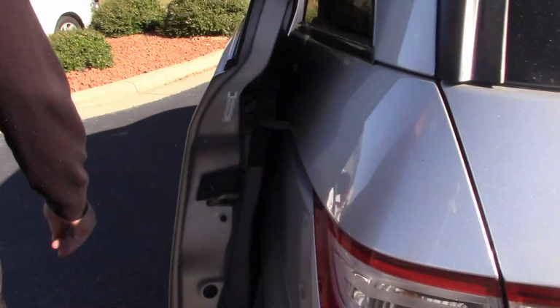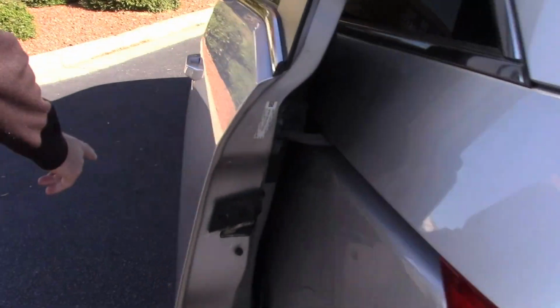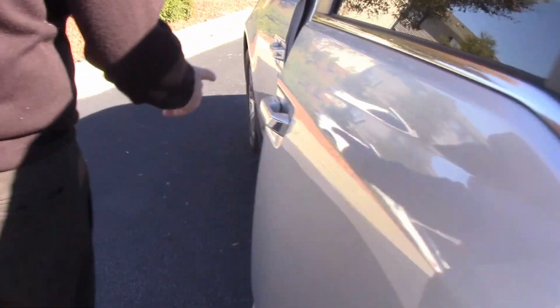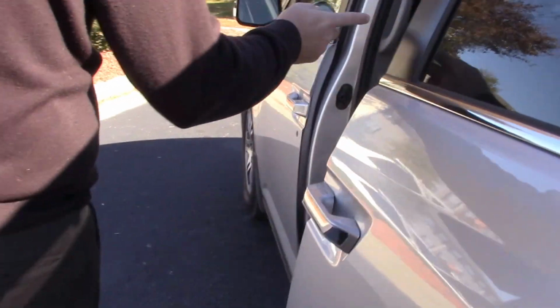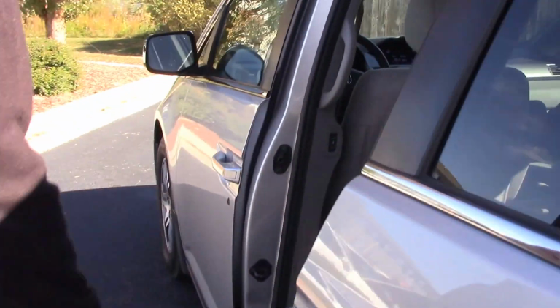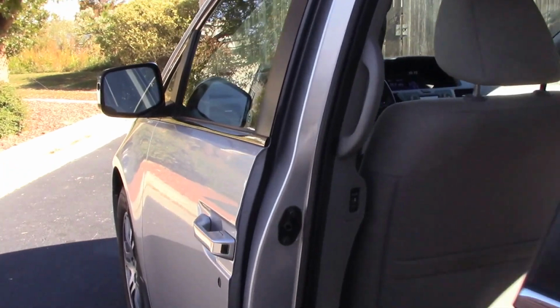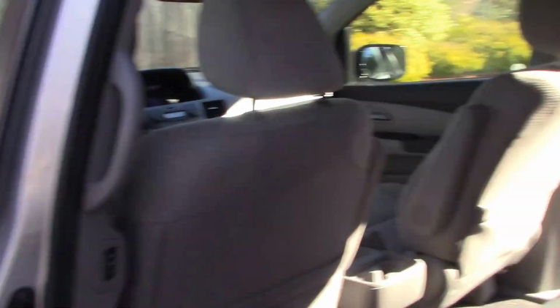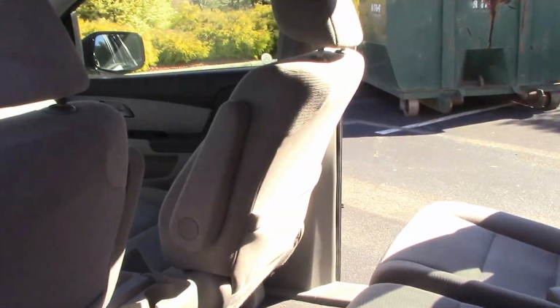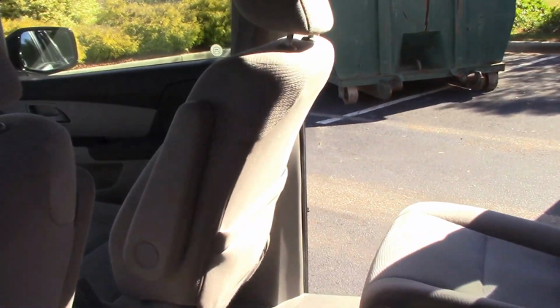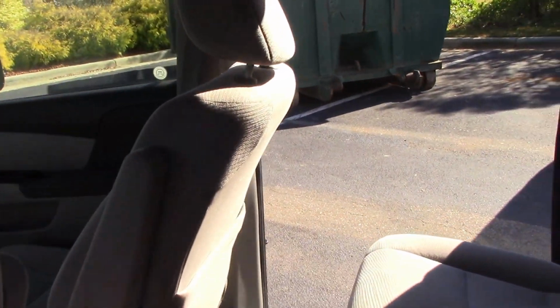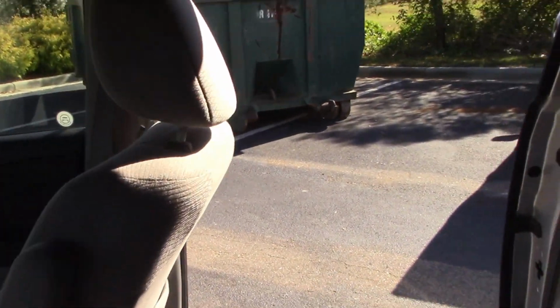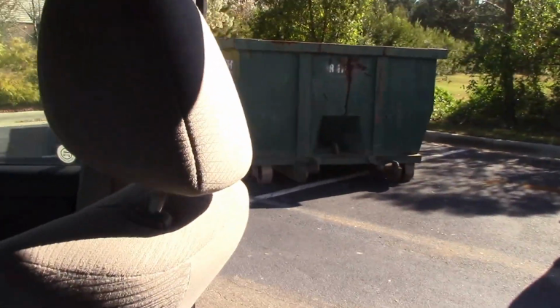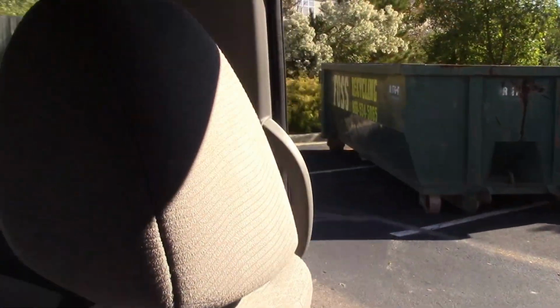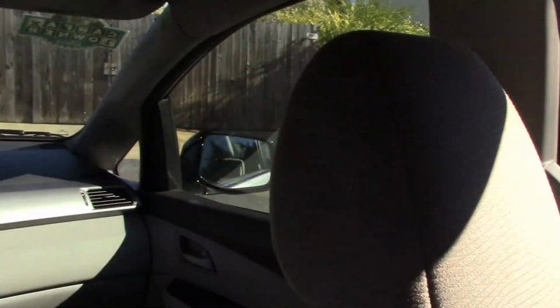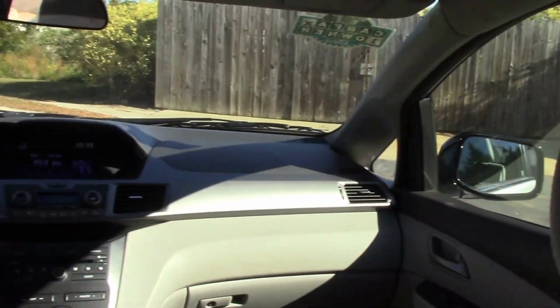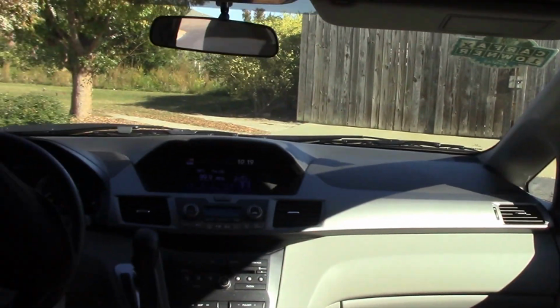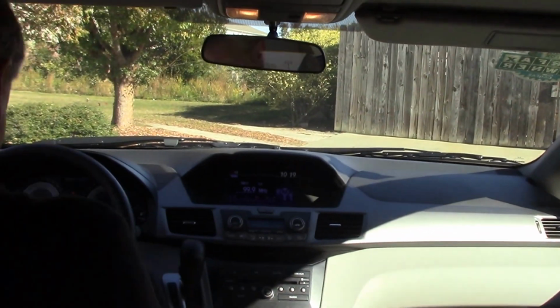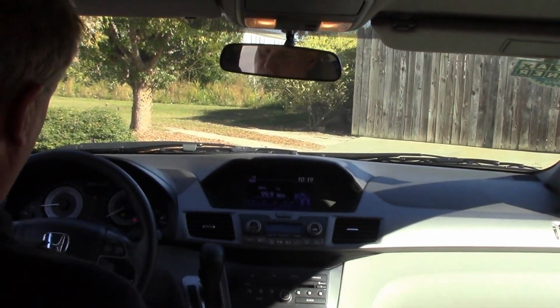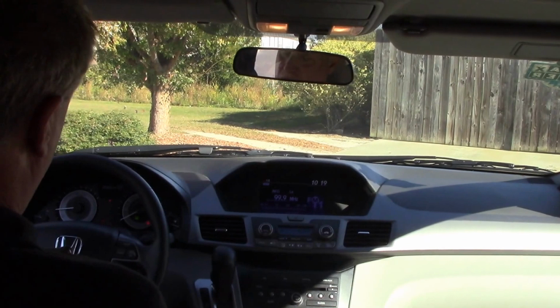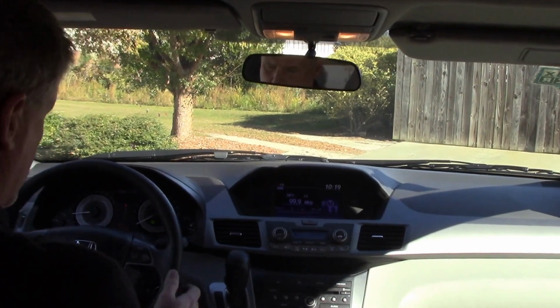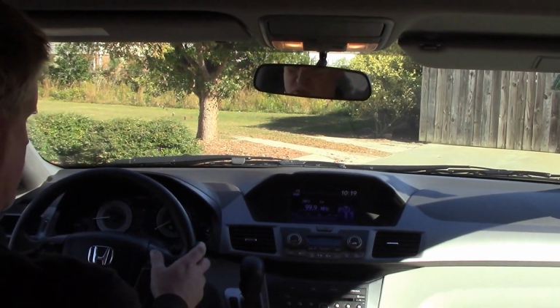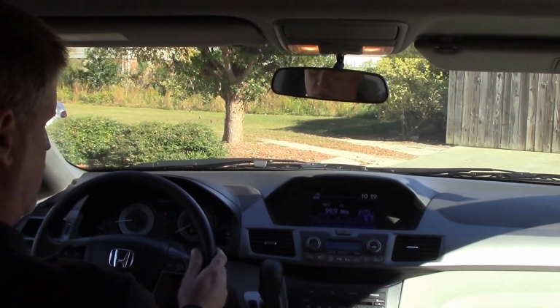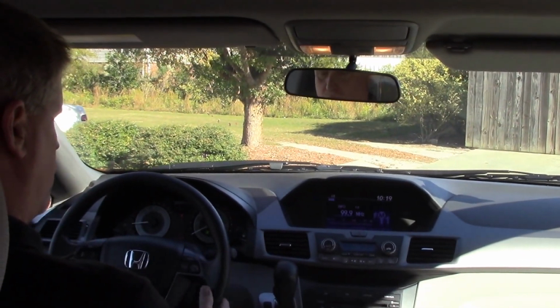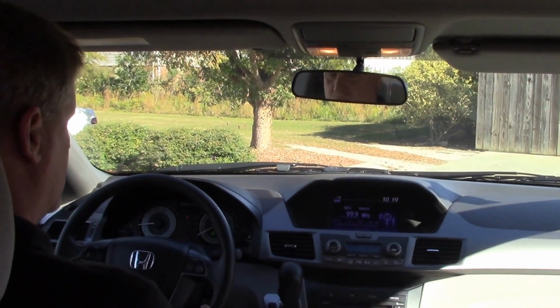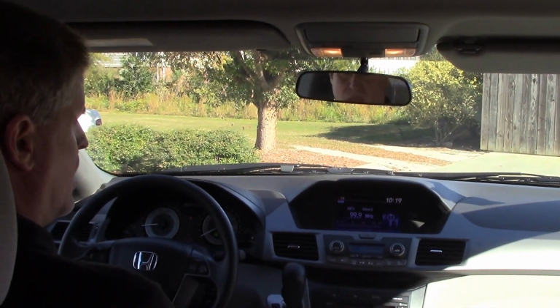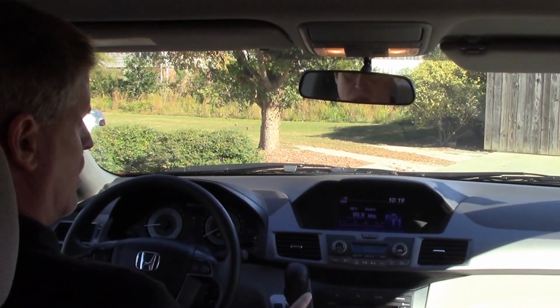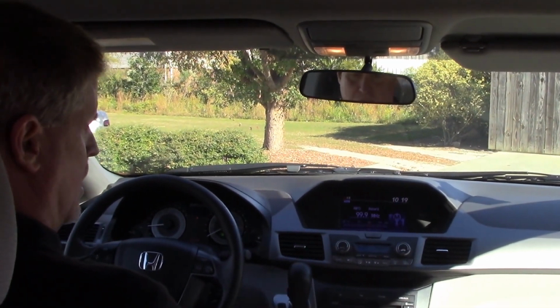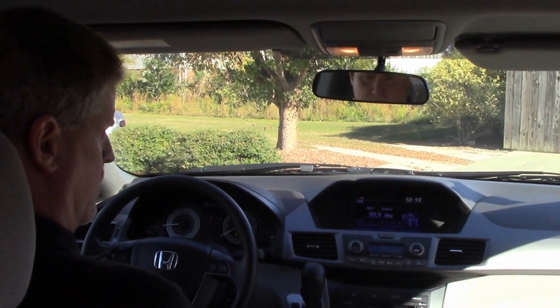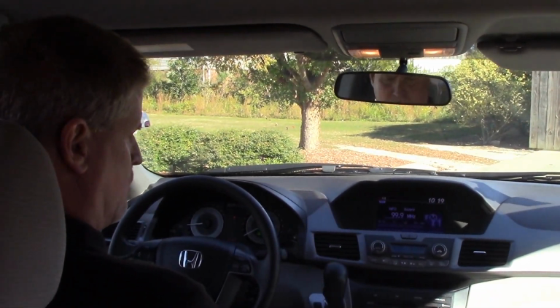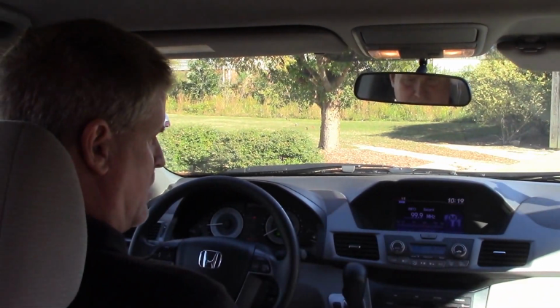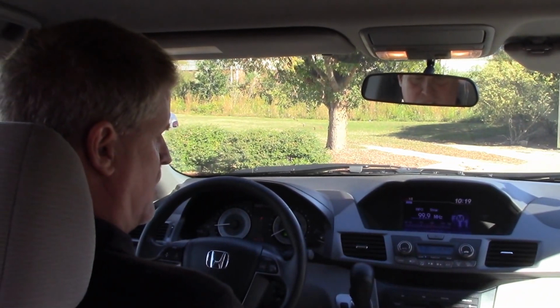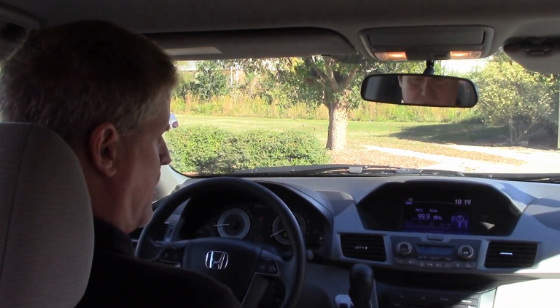You've got a gray fabric interior with a power driver seat. Your radio and Bluetooth controls are on the left, cruise controls up on the right, and an AM/FM single disc CD player.